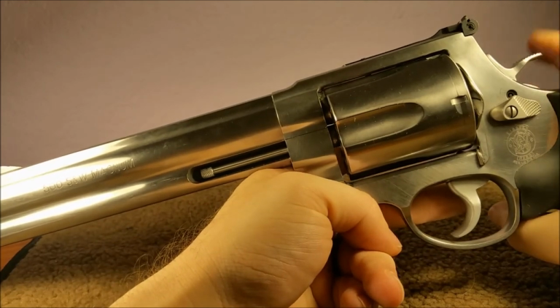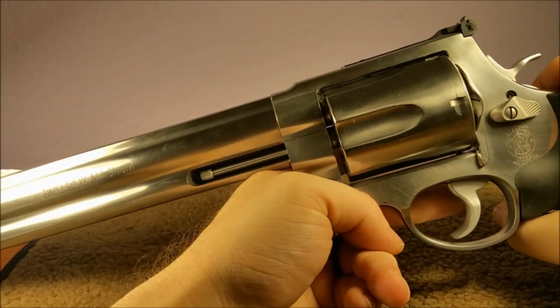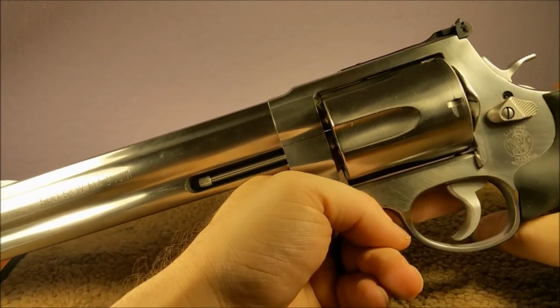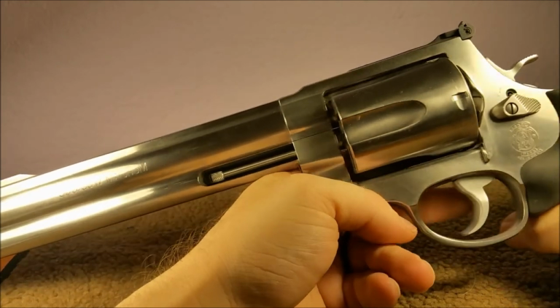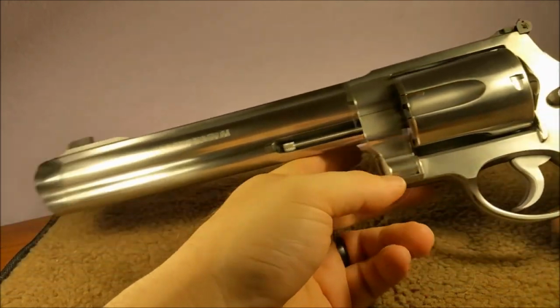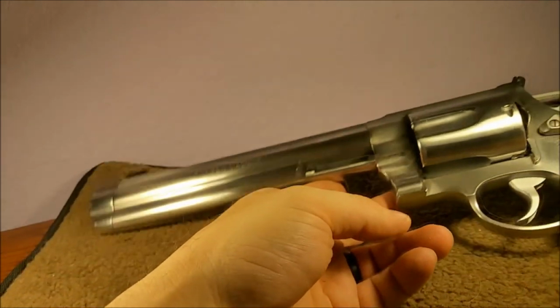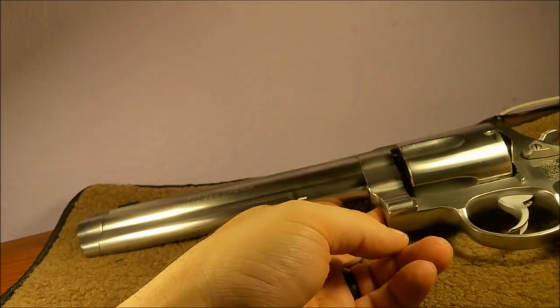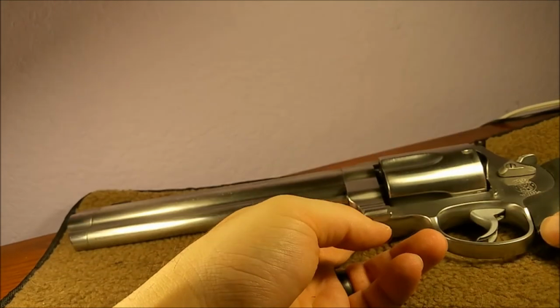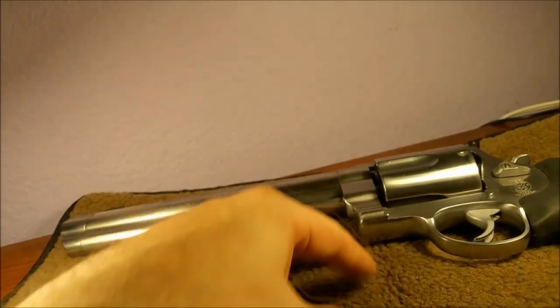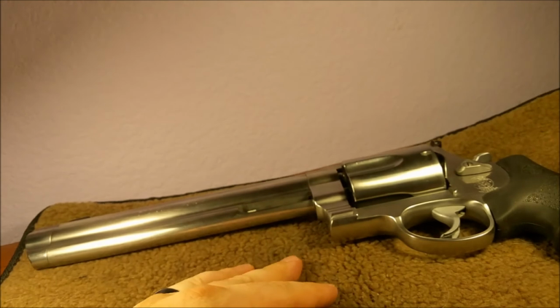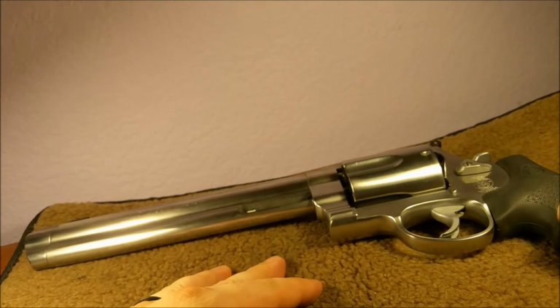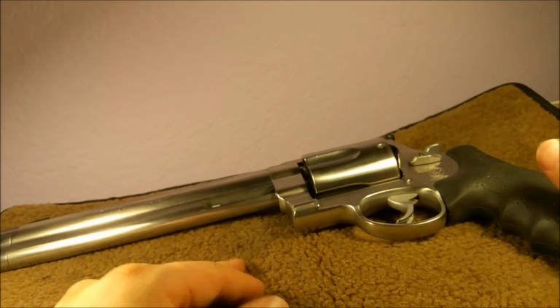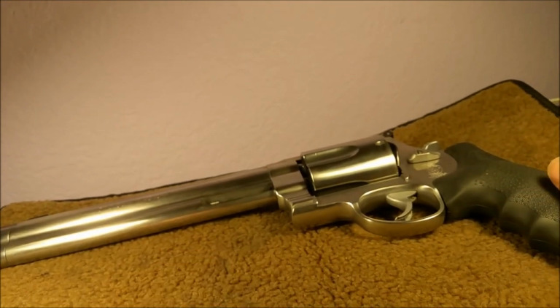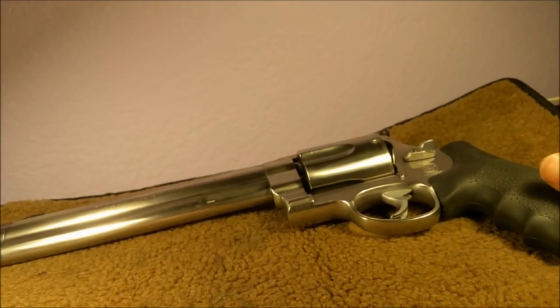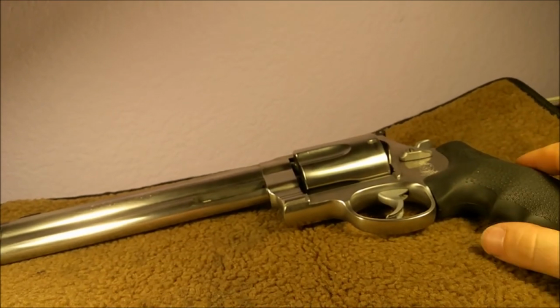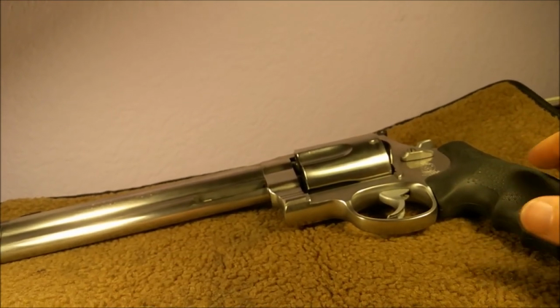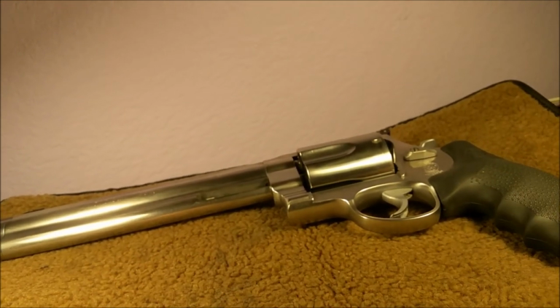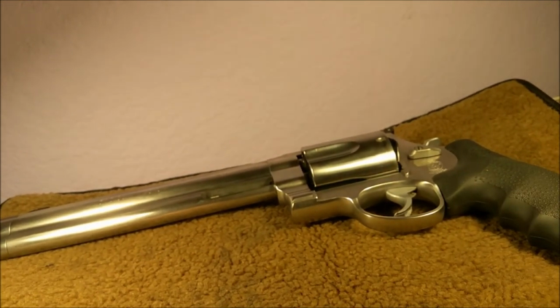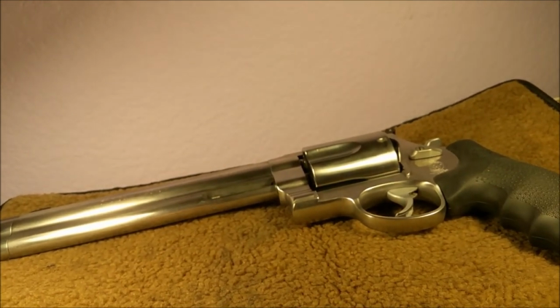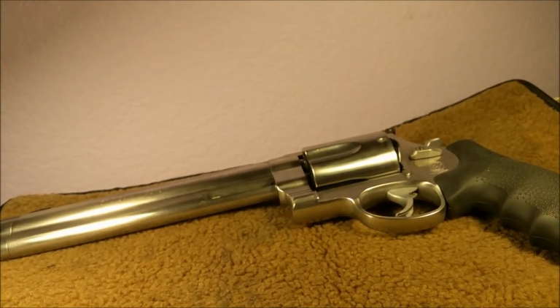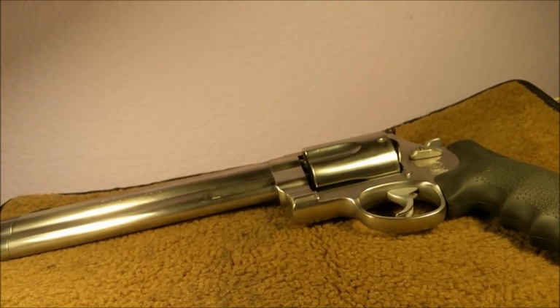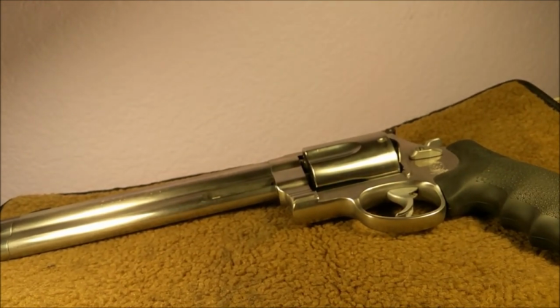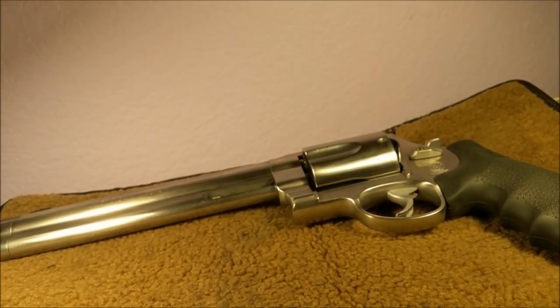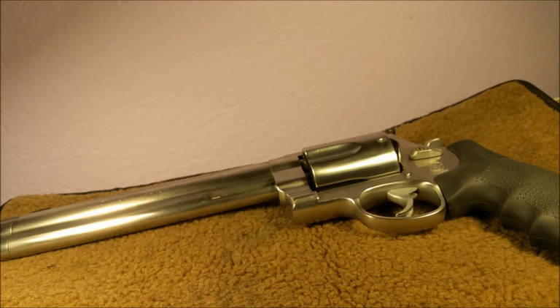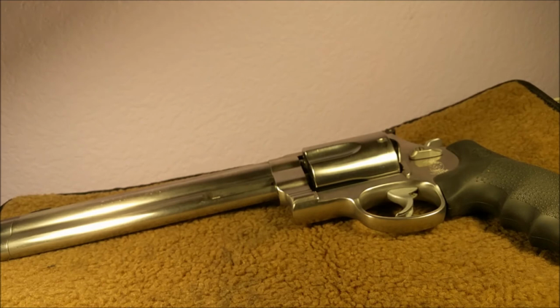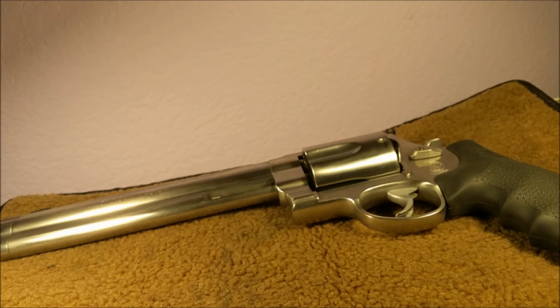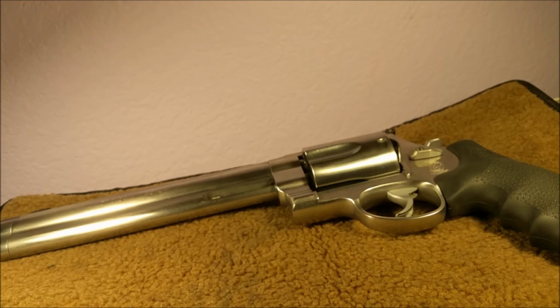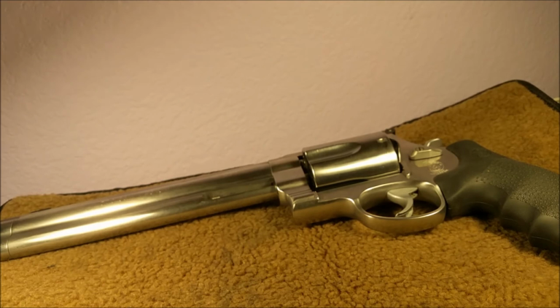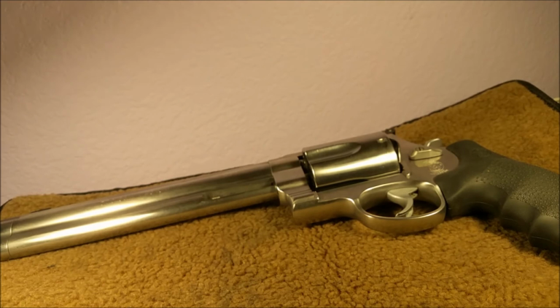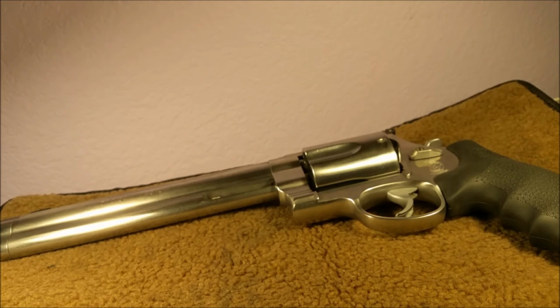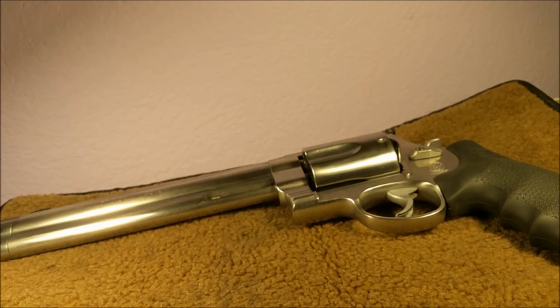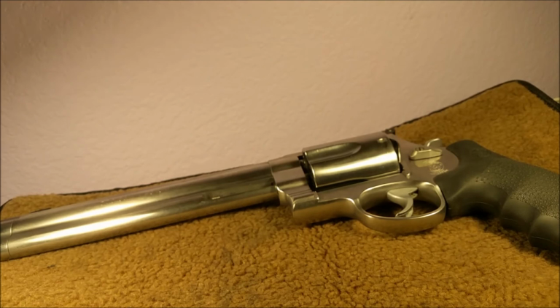All set. Now it's time to go take this thing somewhere and shoot some tyrannosaurs. I'll see you guys next time.